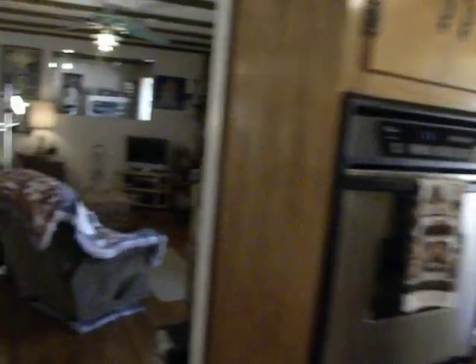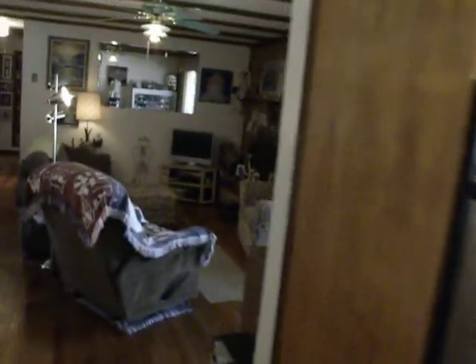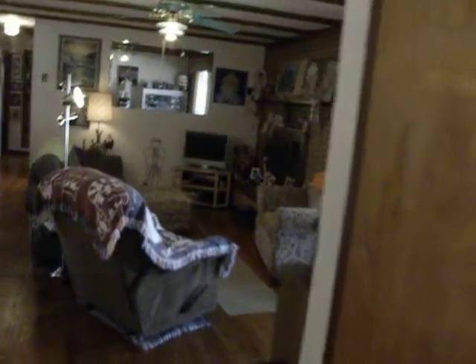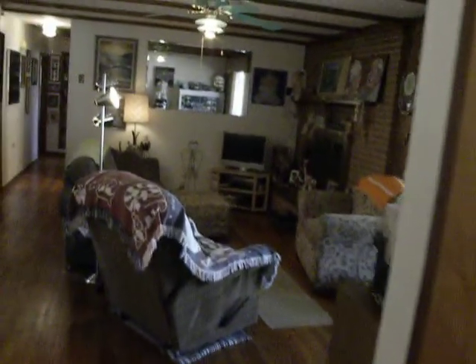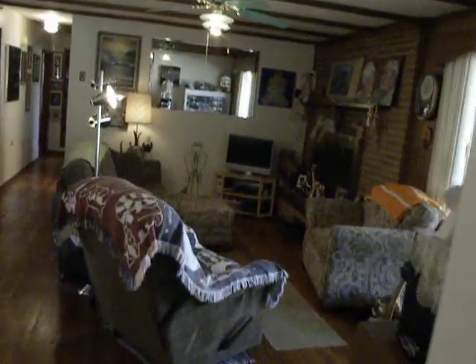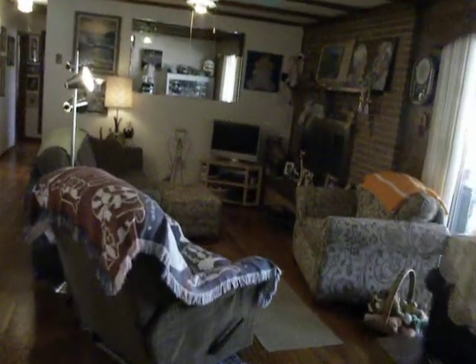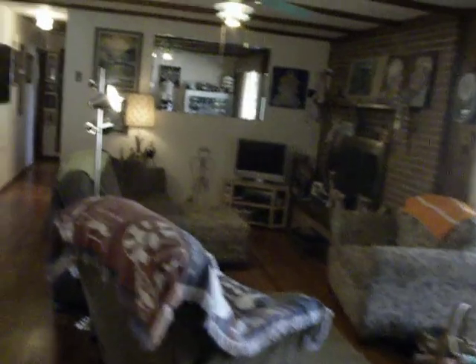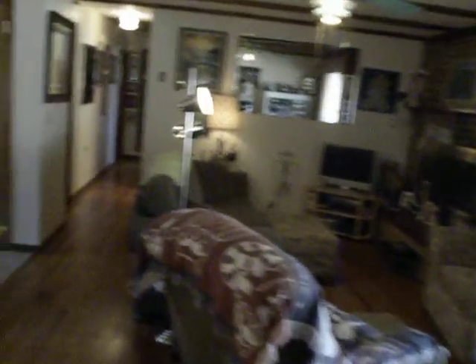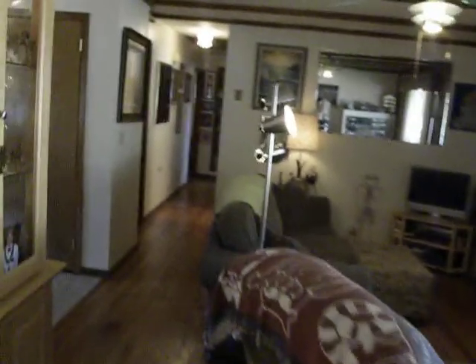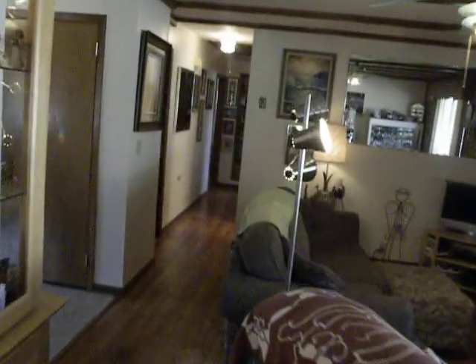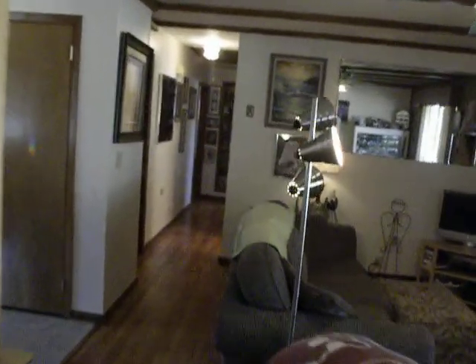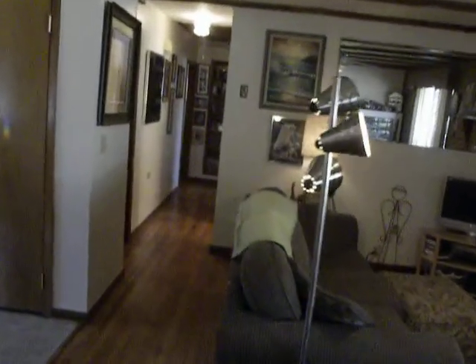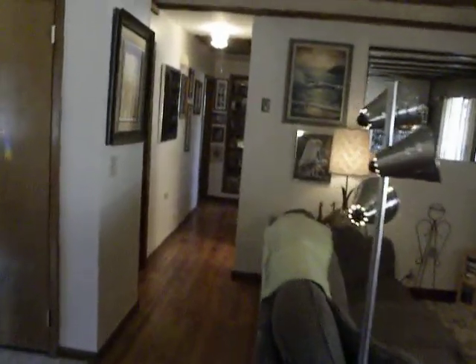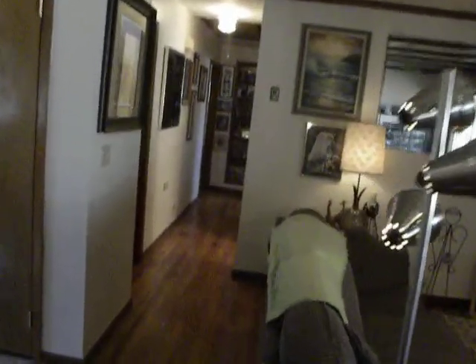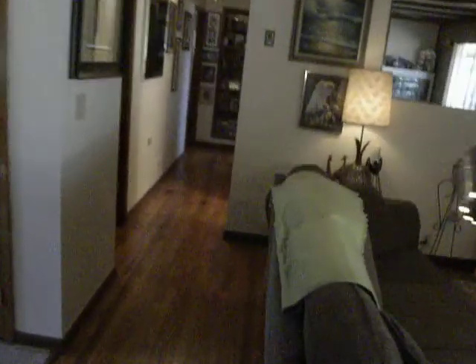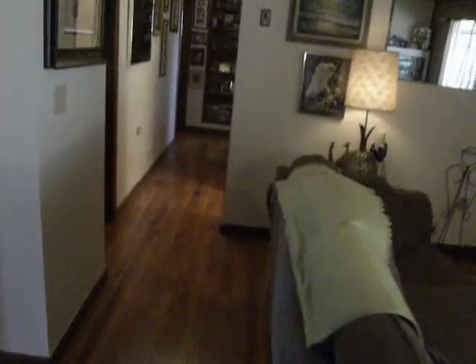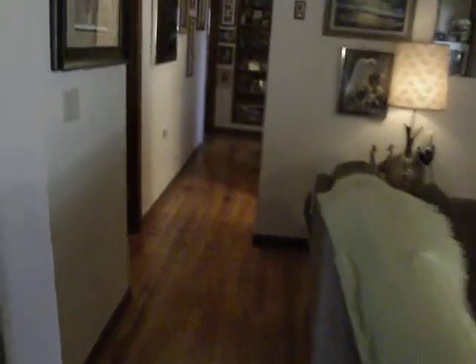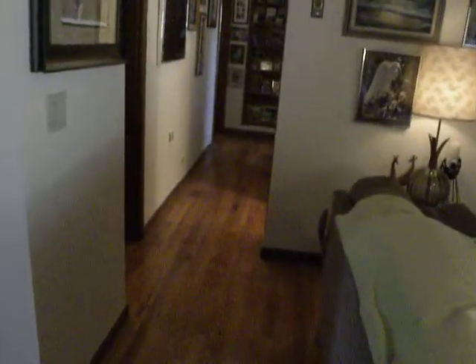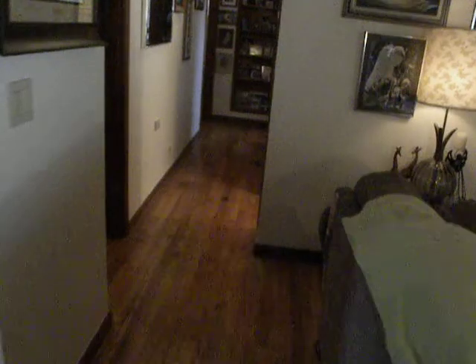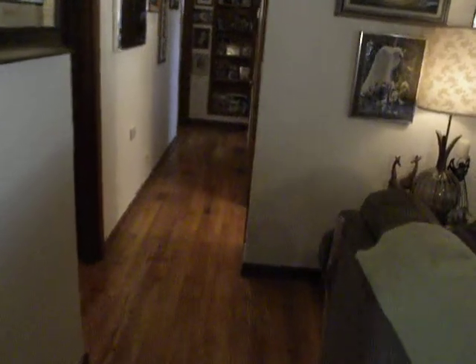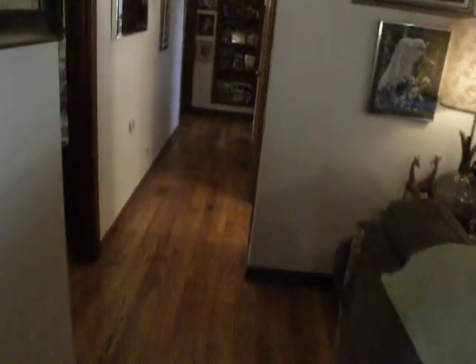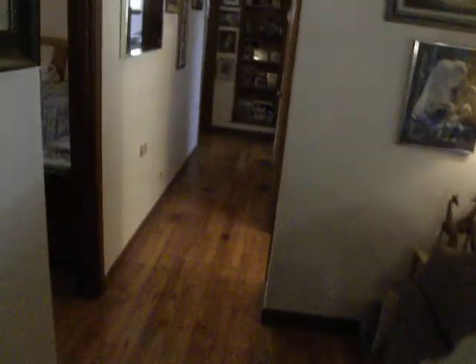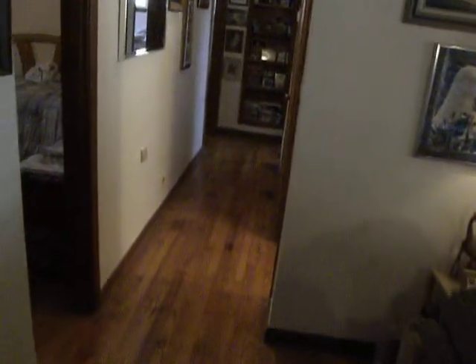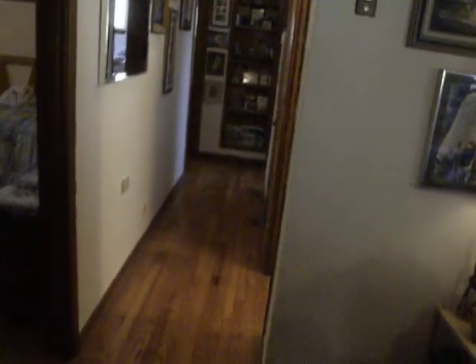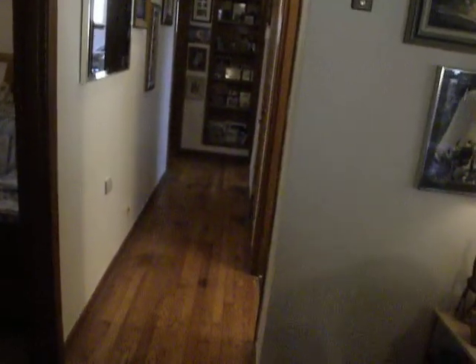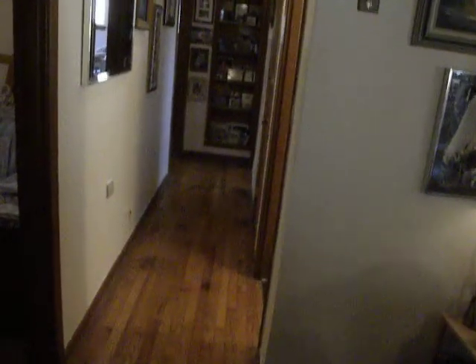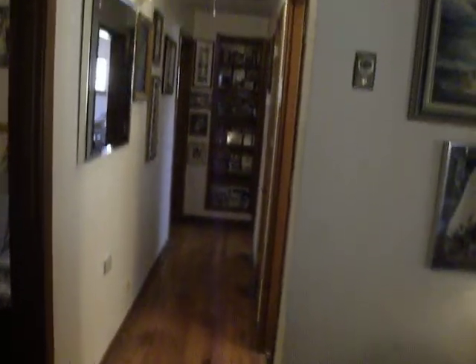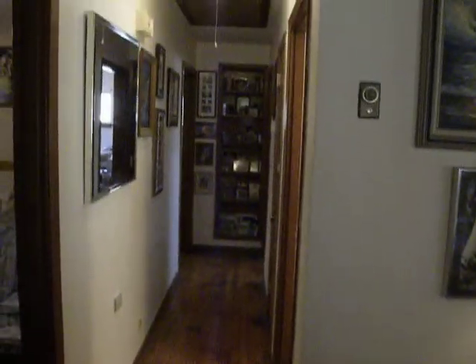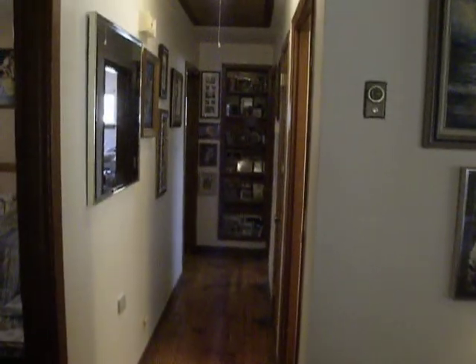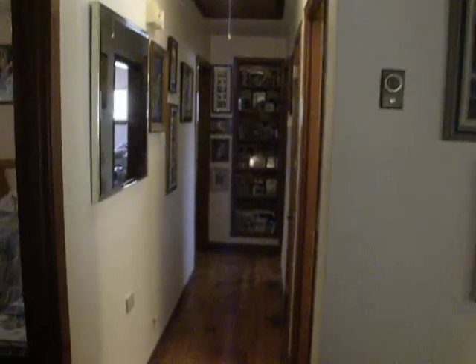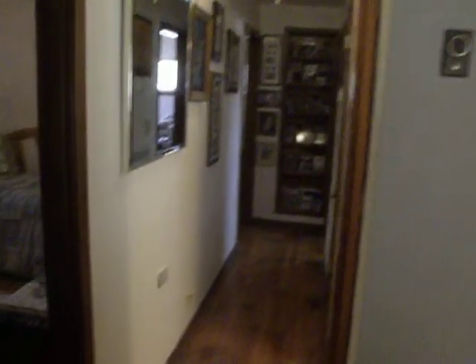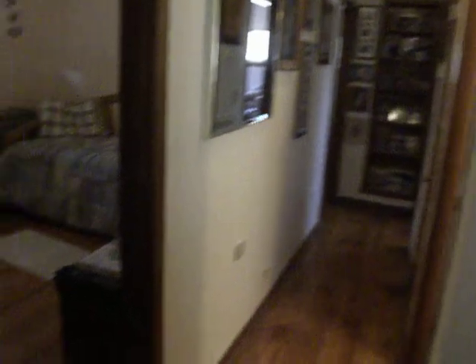Back into the living room. This is a traditional ranch home. You've got hardwood flooring — these hardwood floors actually came out of a basketball gymnasium, an old Red Bank High School that was sold.